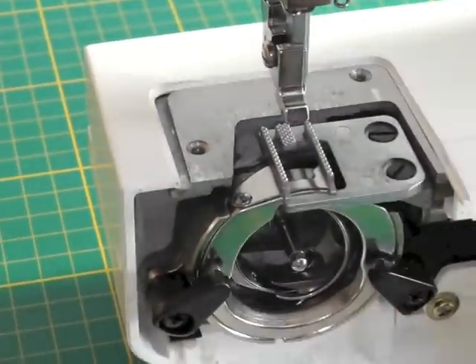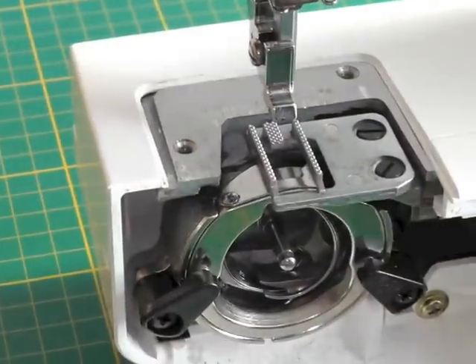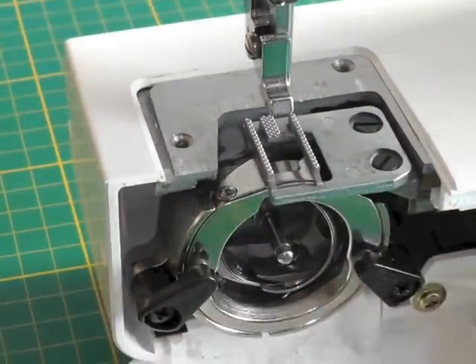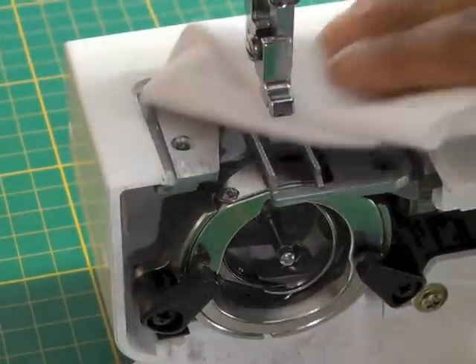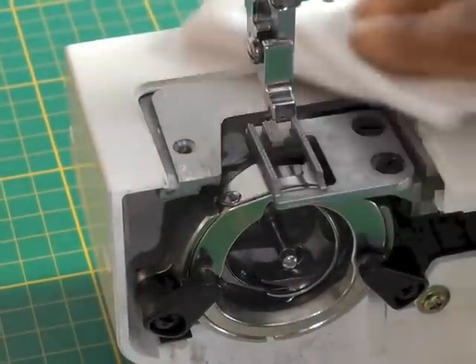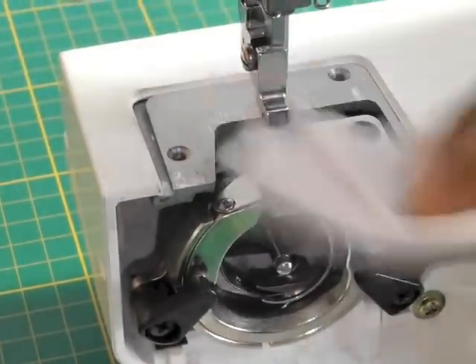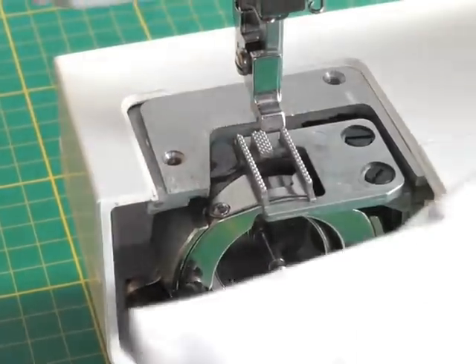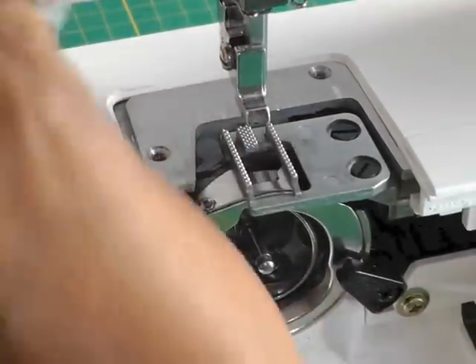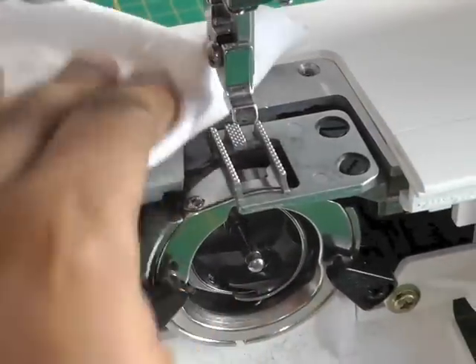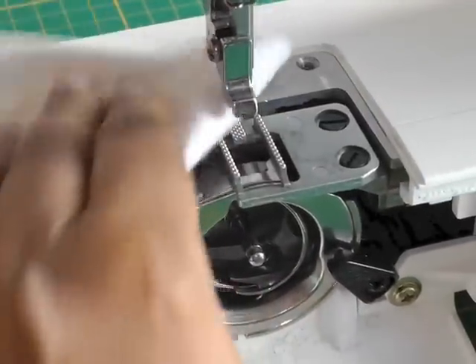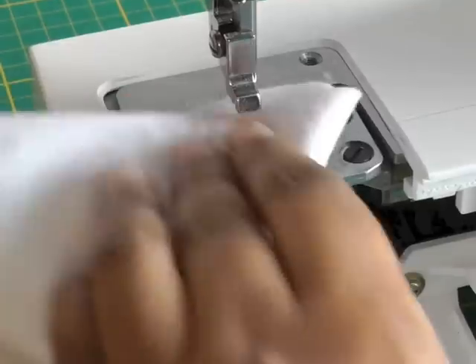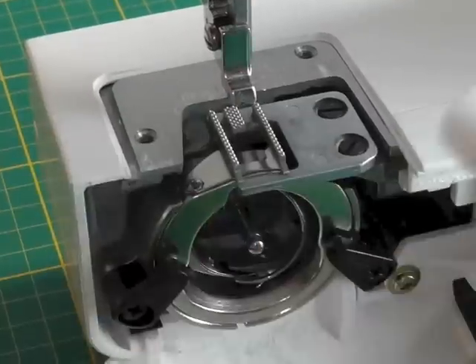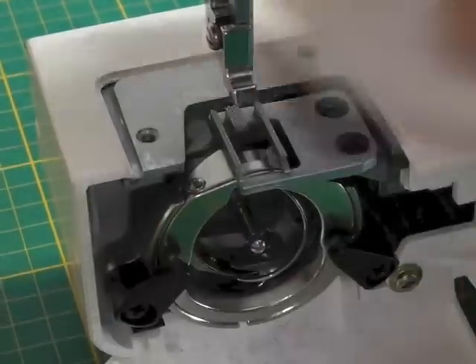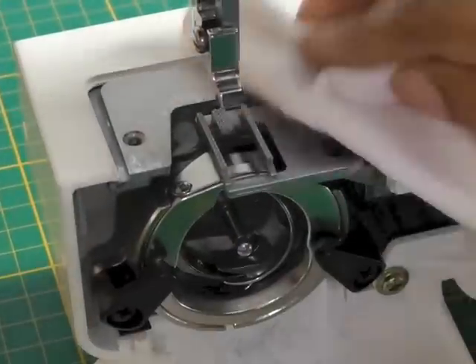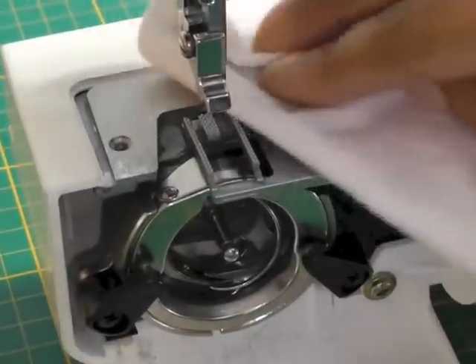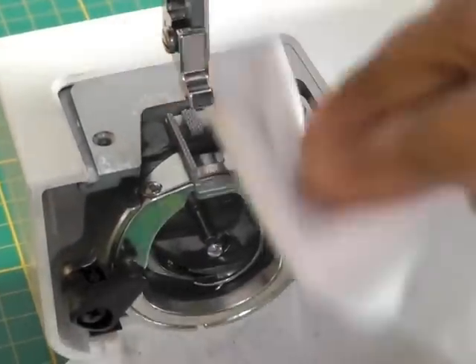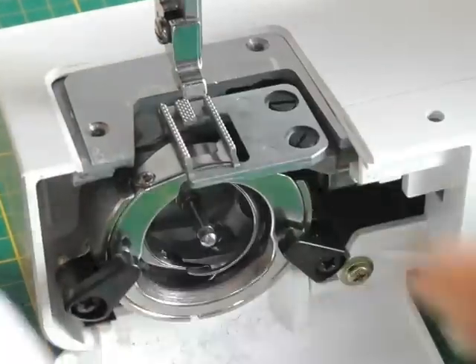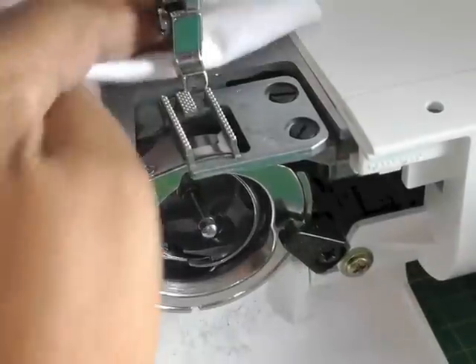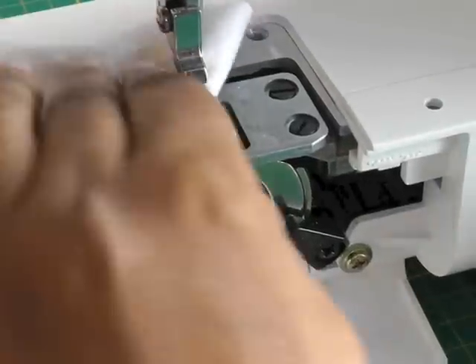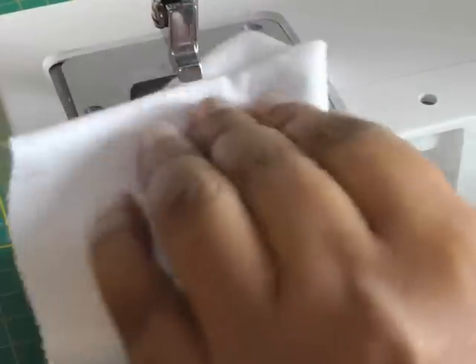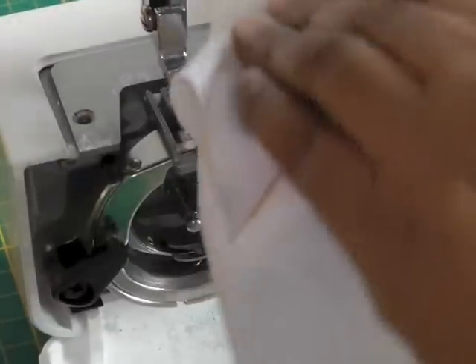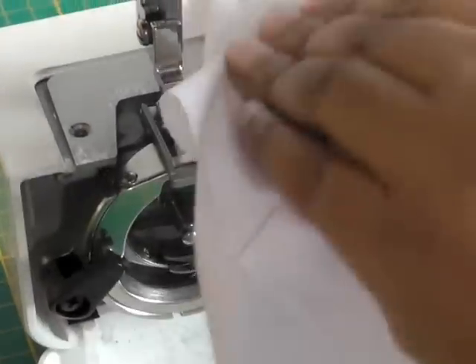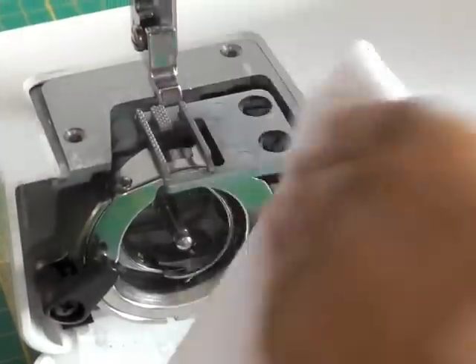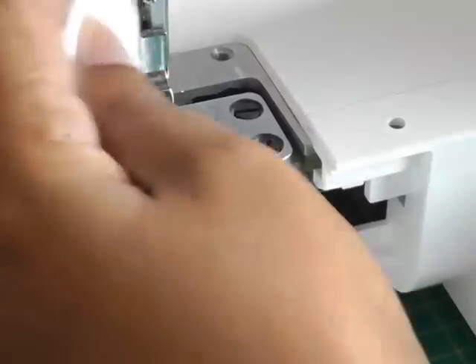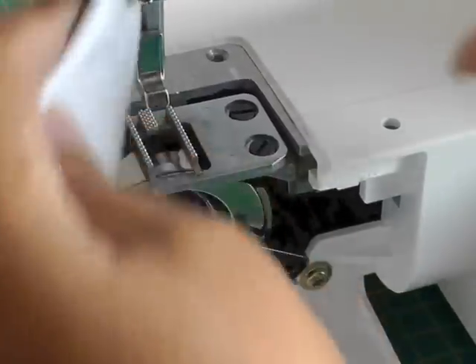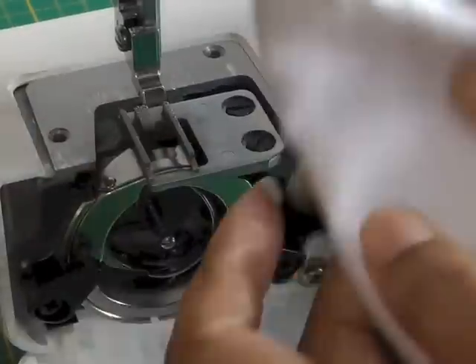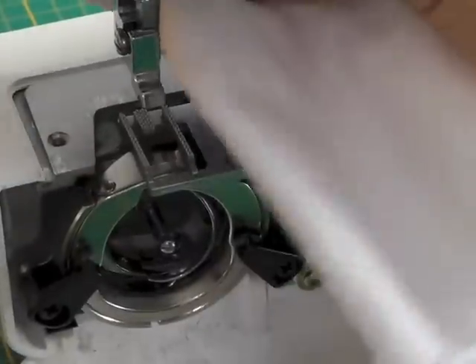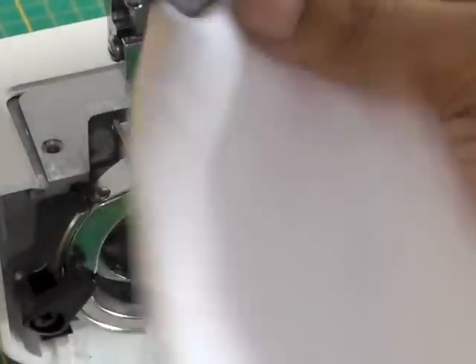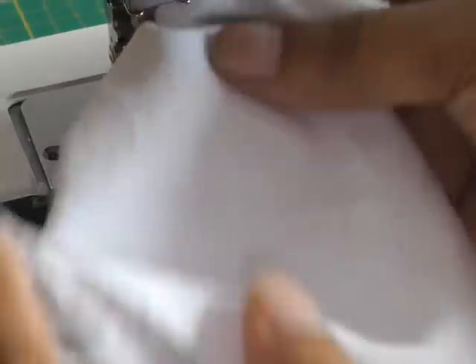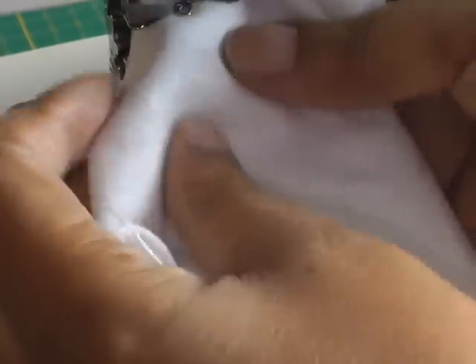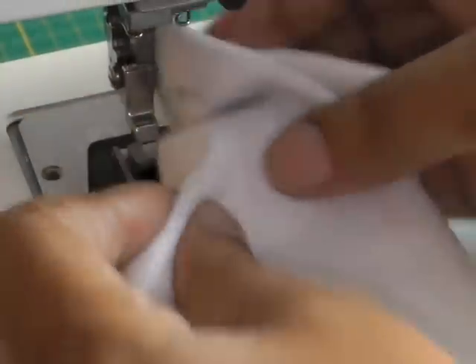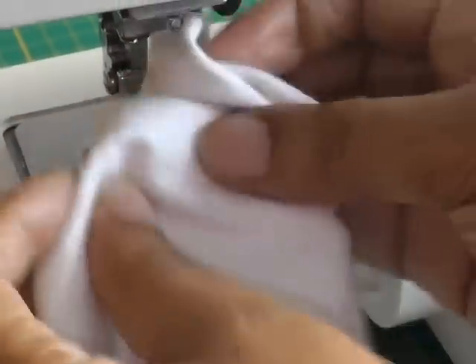Just get my cloth, give it a good clean. I'll just get the shank of the needle as well.